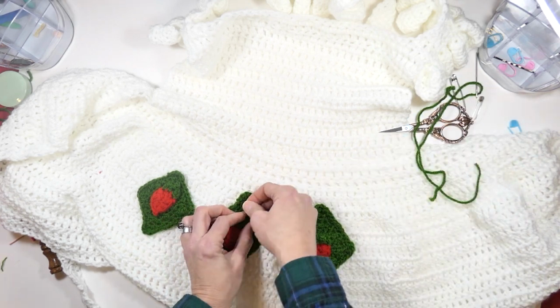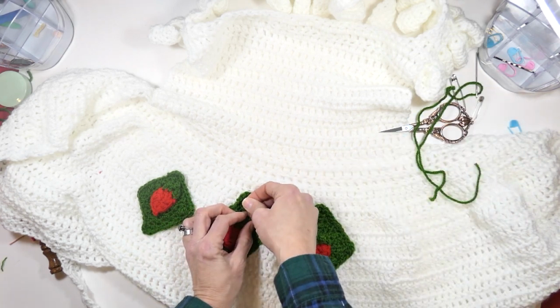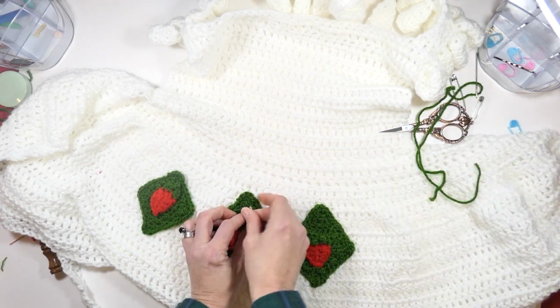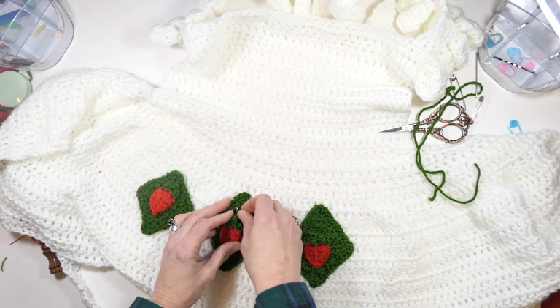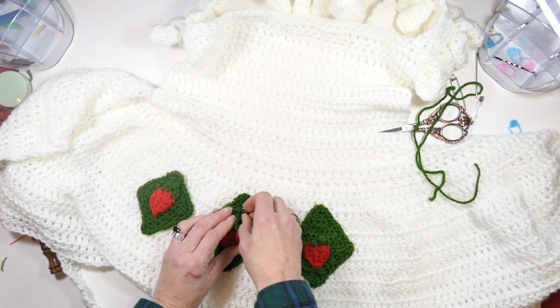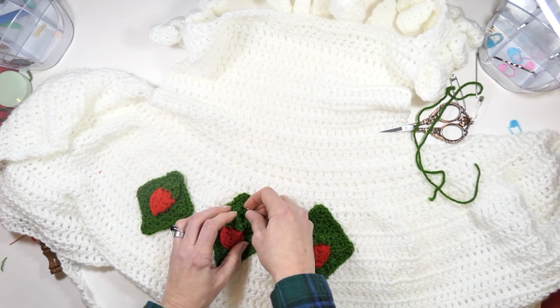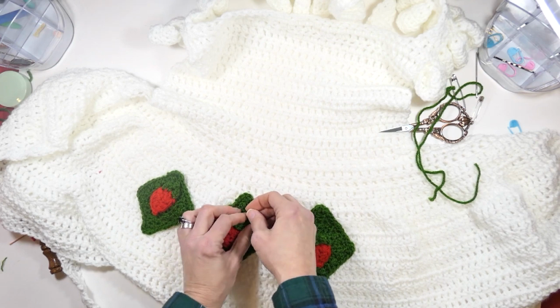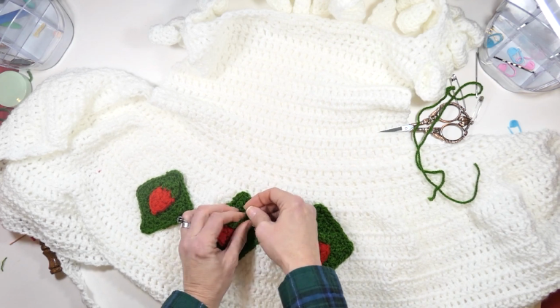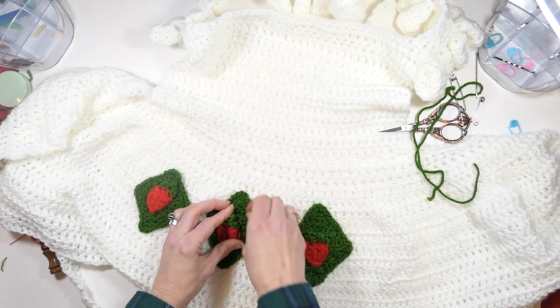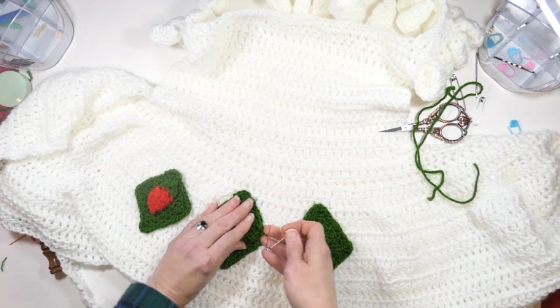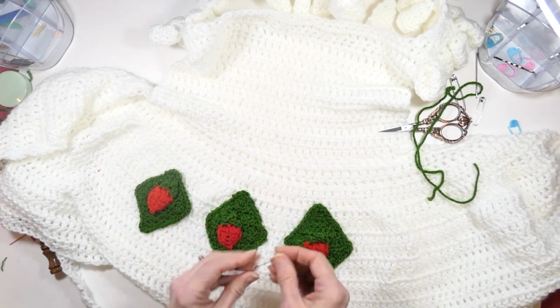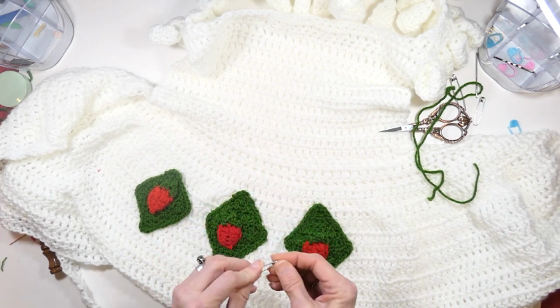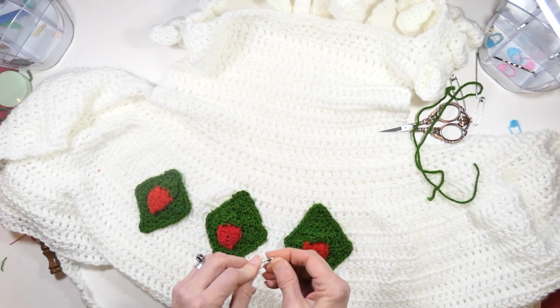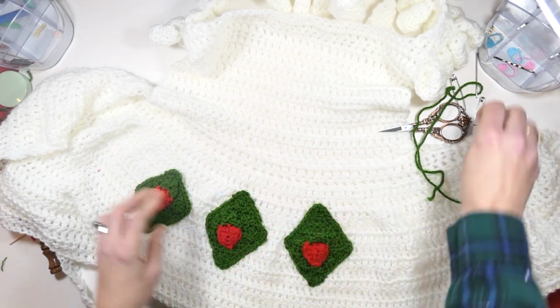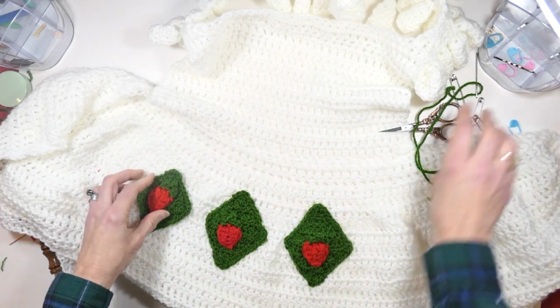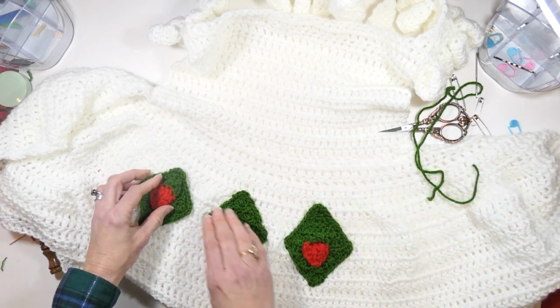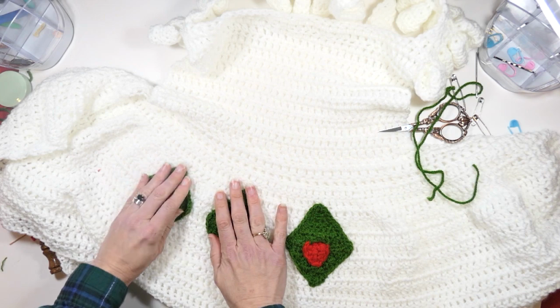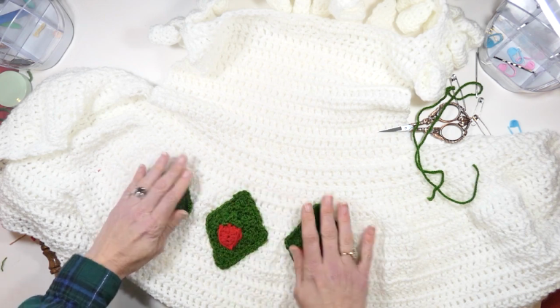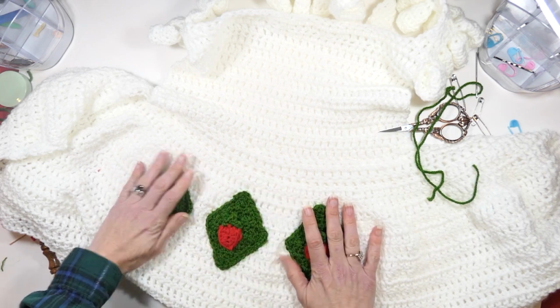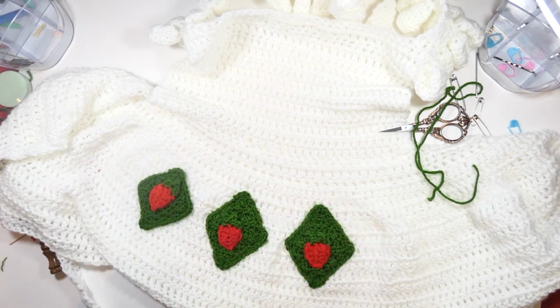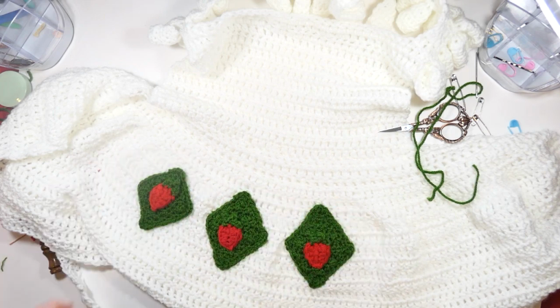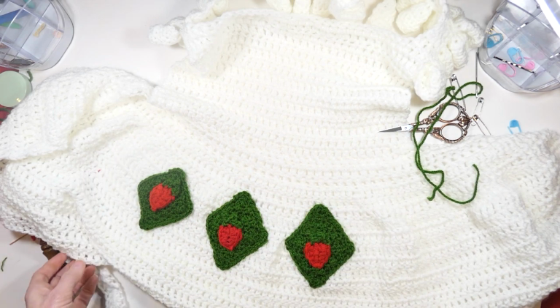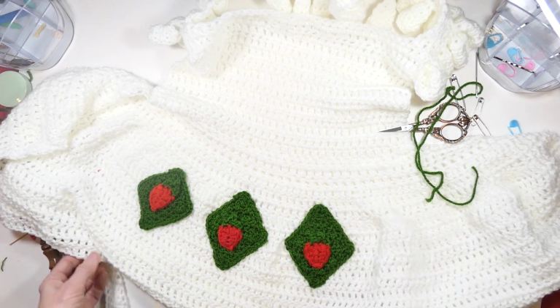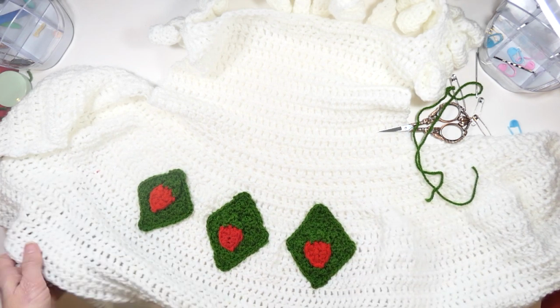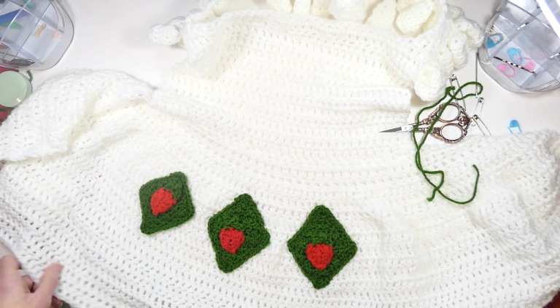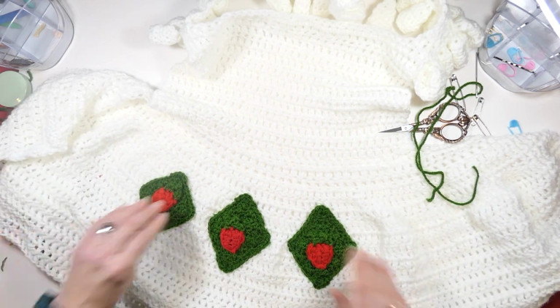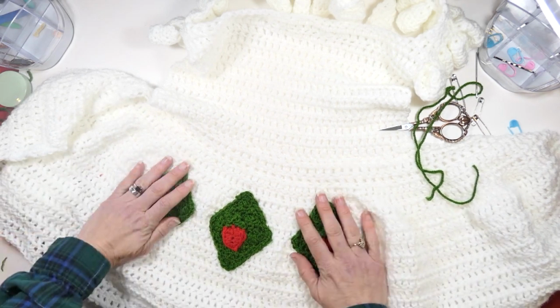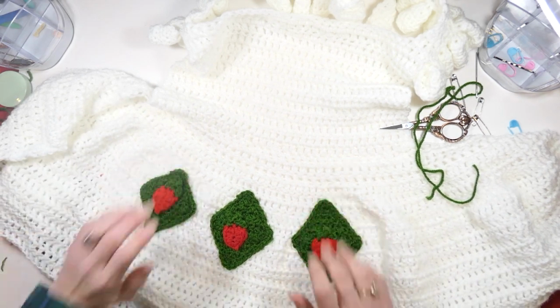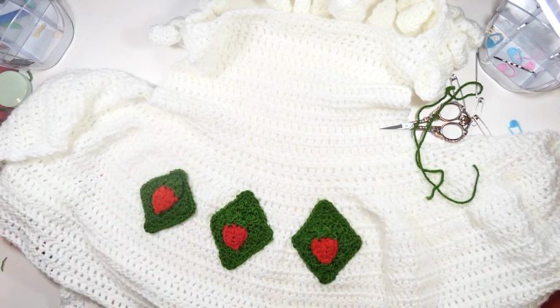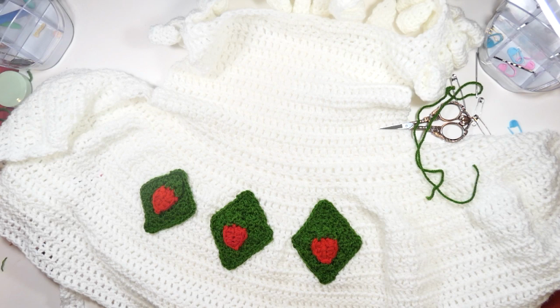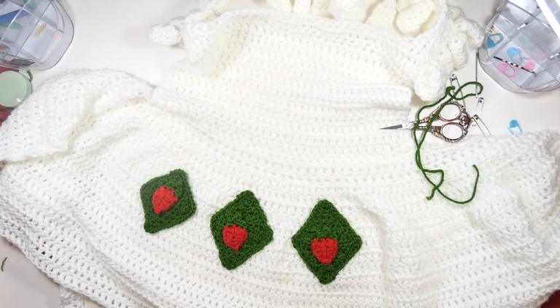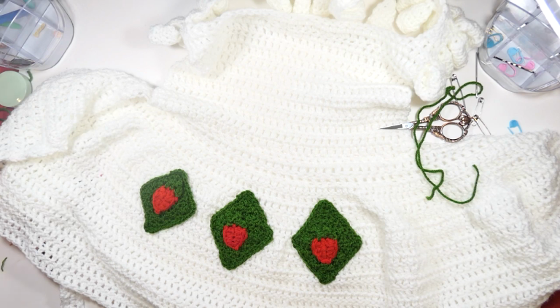I hope you enjoyed this video on how I sewed the appliqués on for my strawberry shortcake apron. If you did, let me know and subscribe to my channel. Happy hooking, everybody!